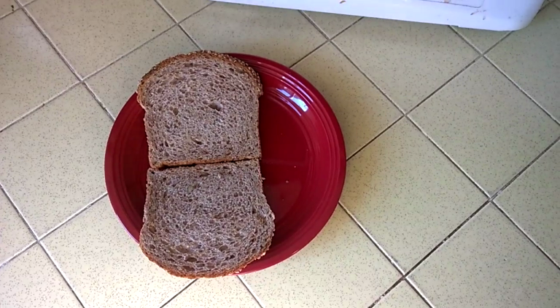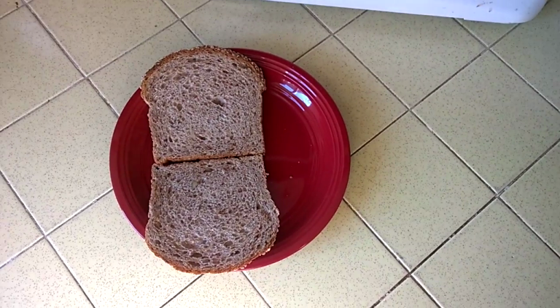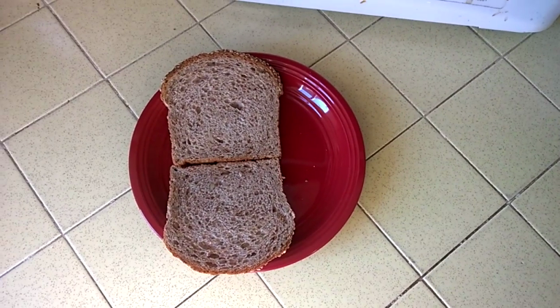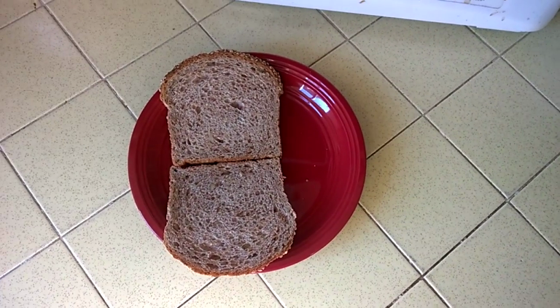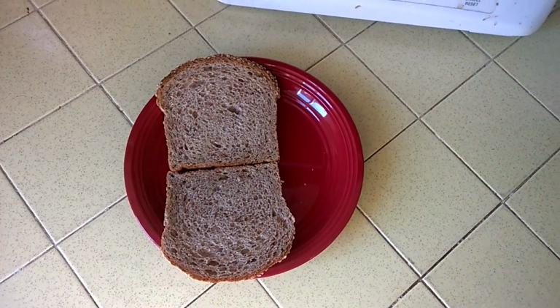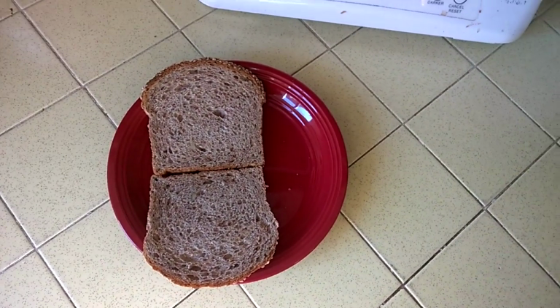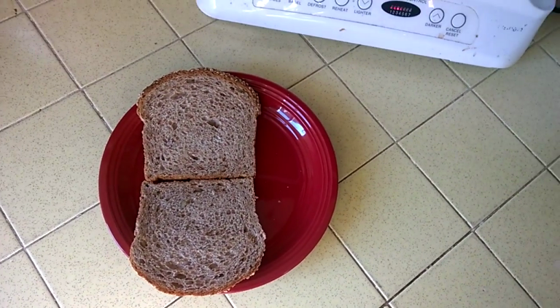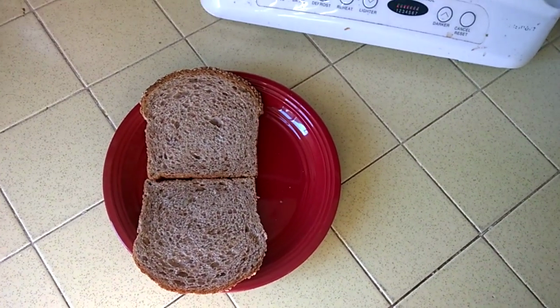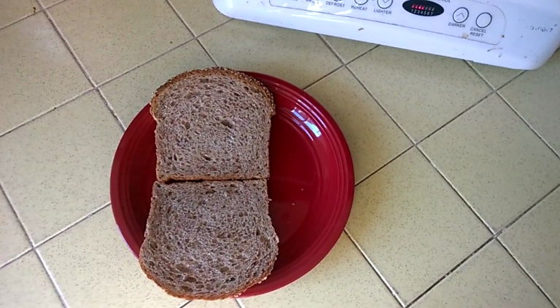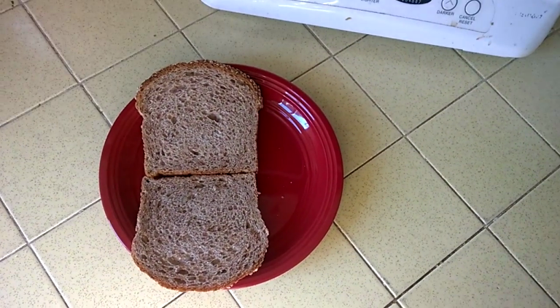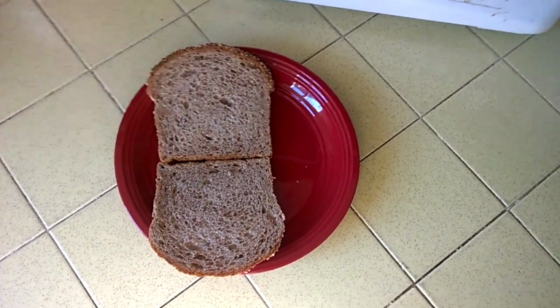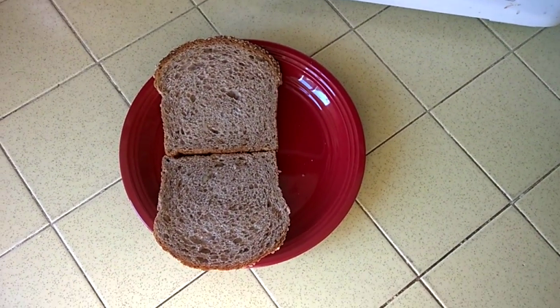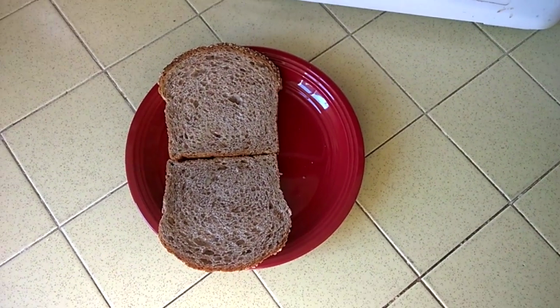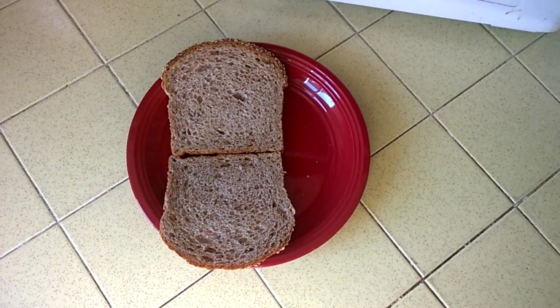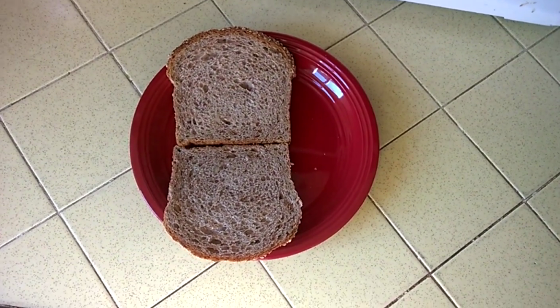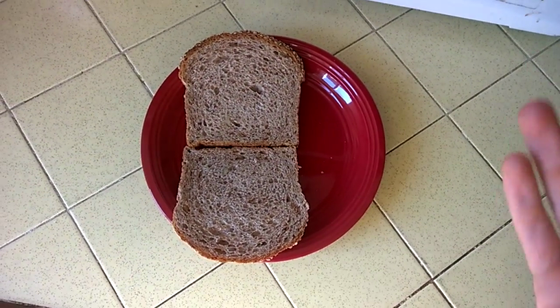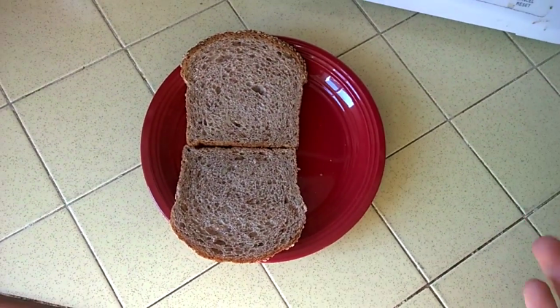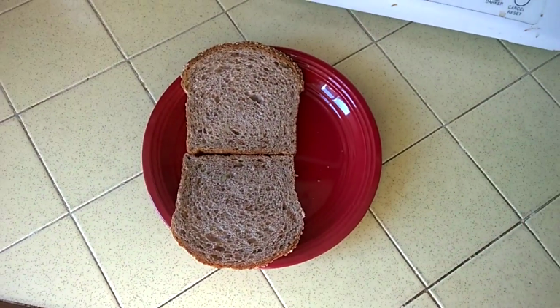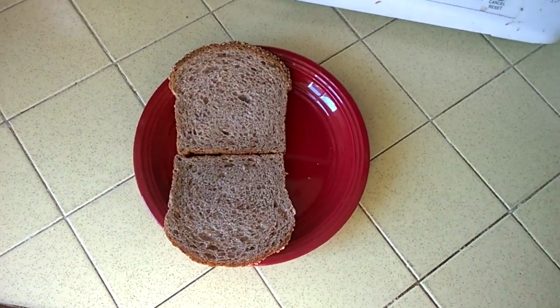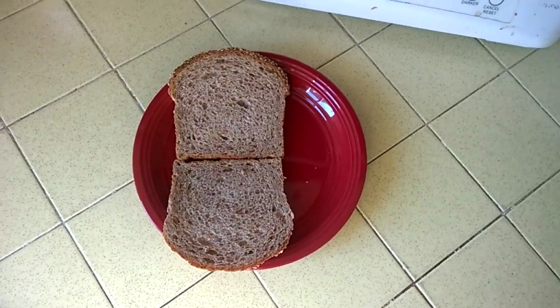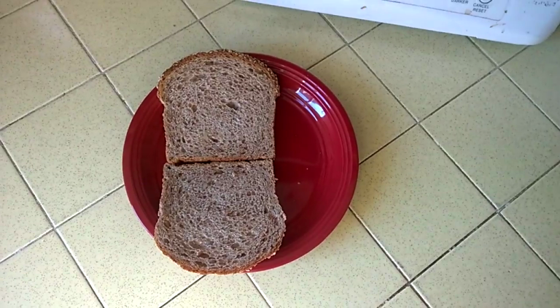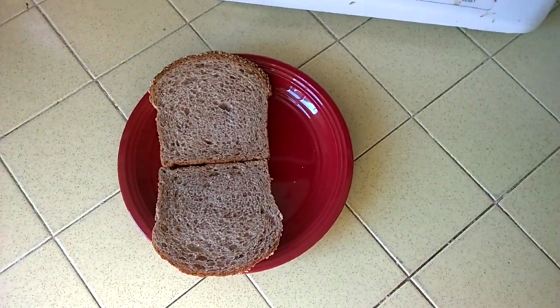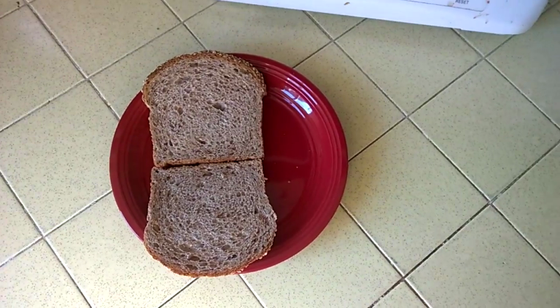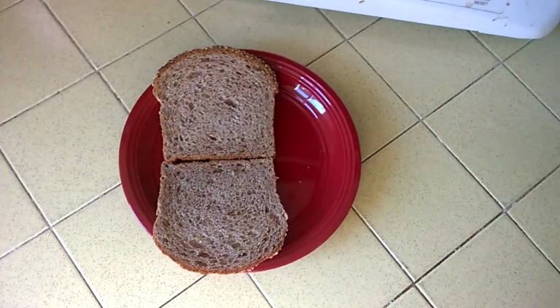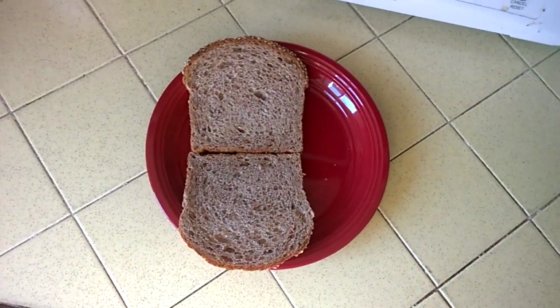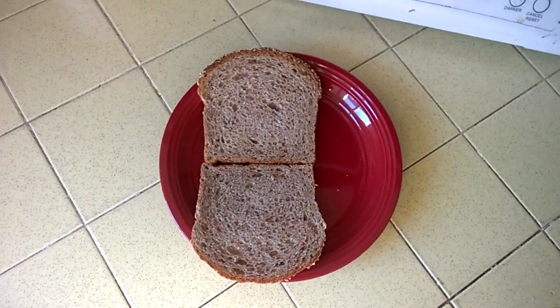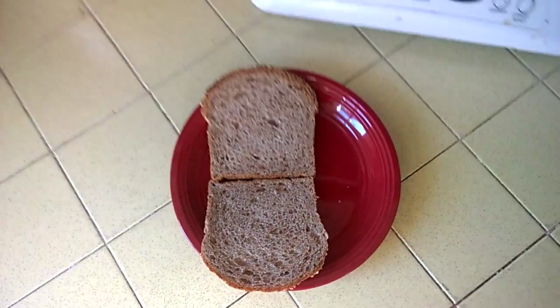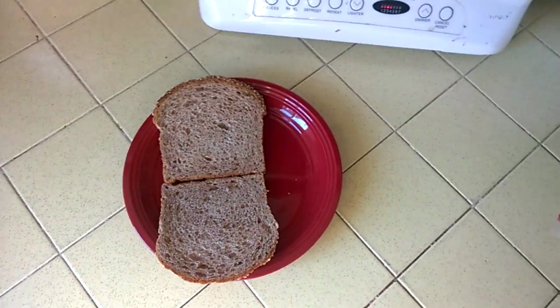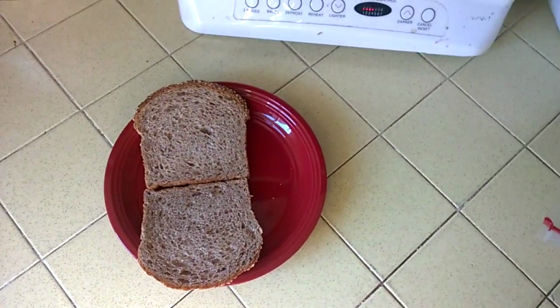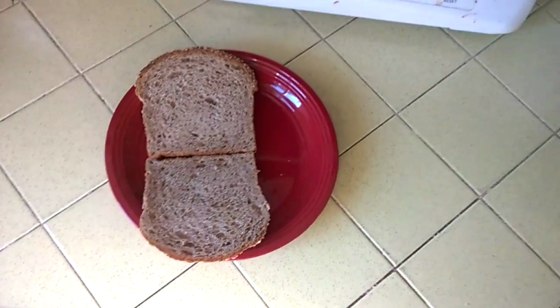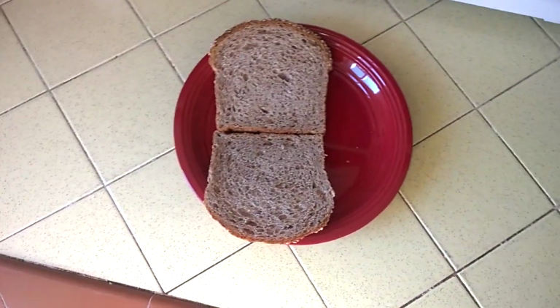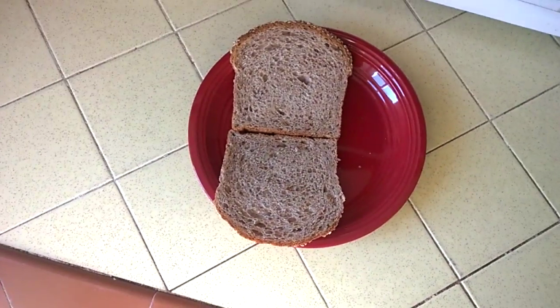So you want to make a sandwich. Start with two goddamn pieces of bread. If you don't have any, then go get some.